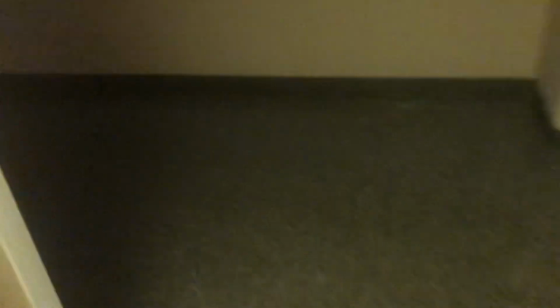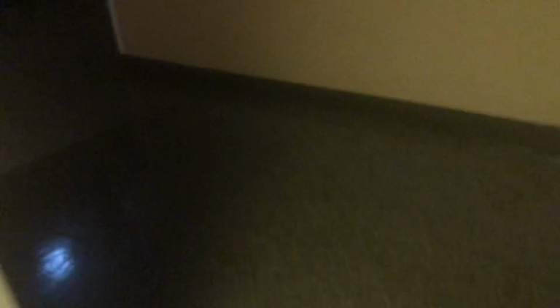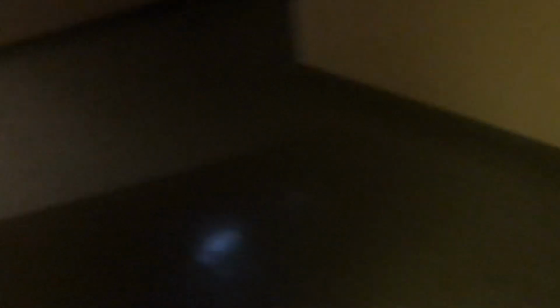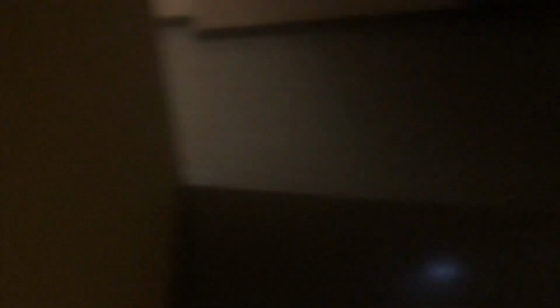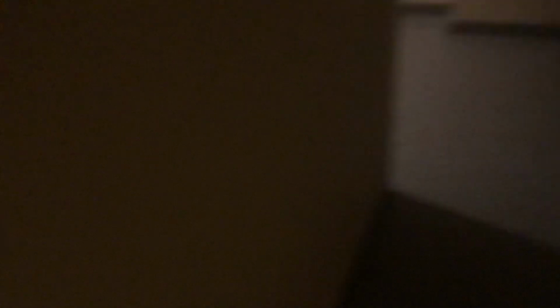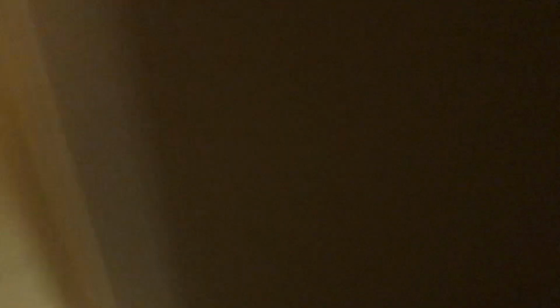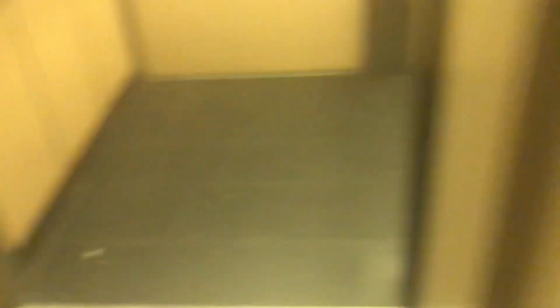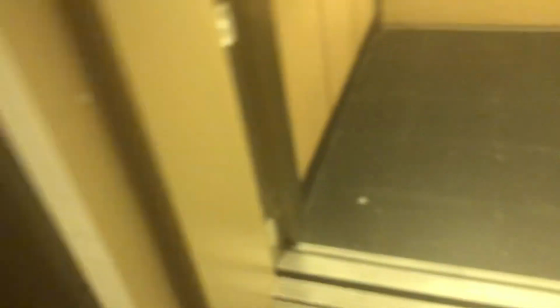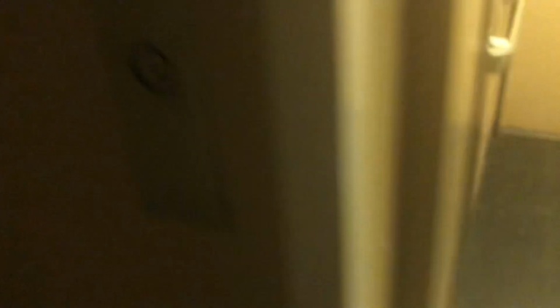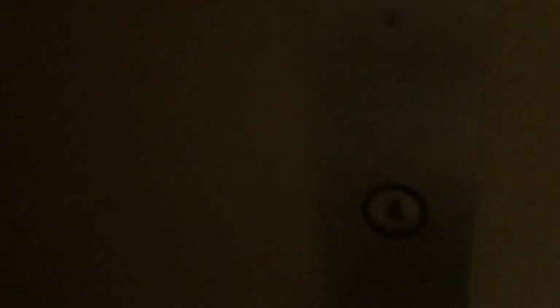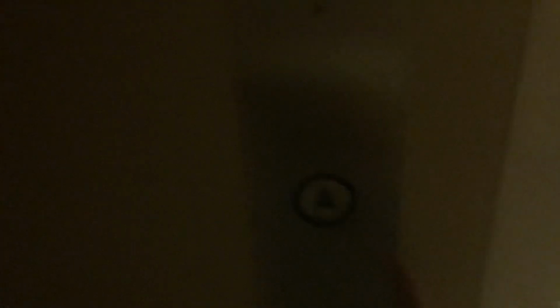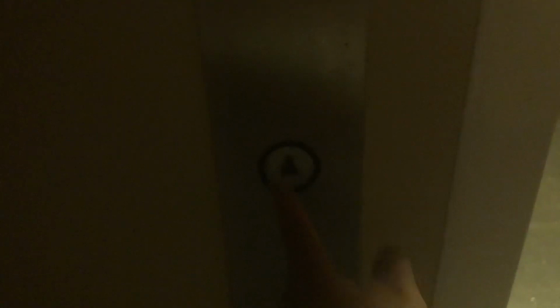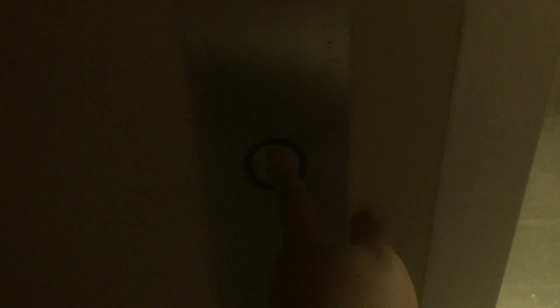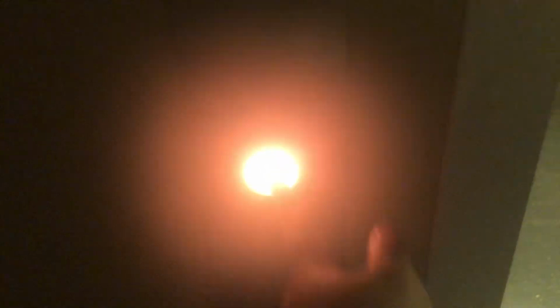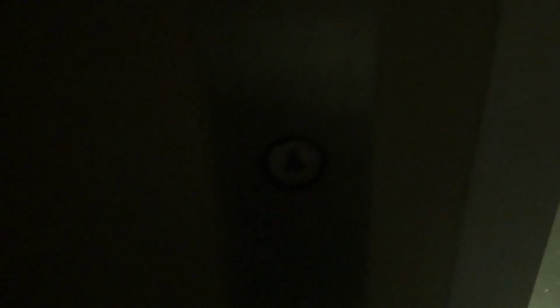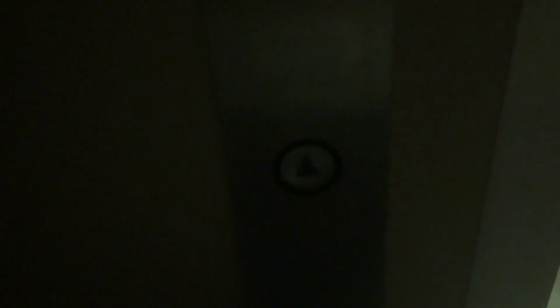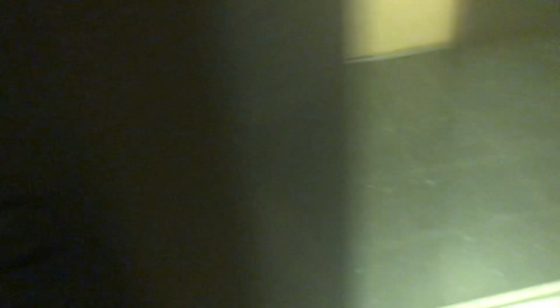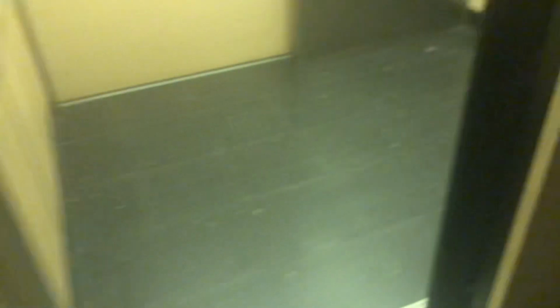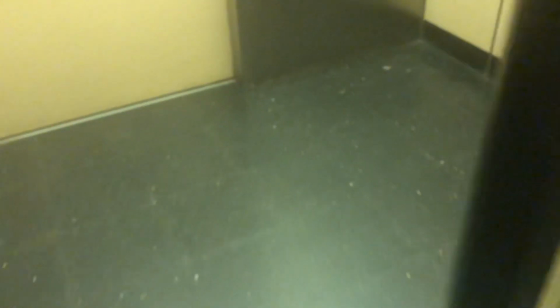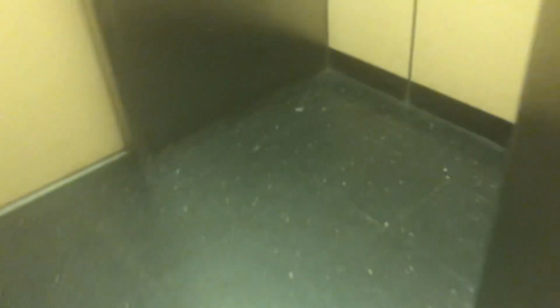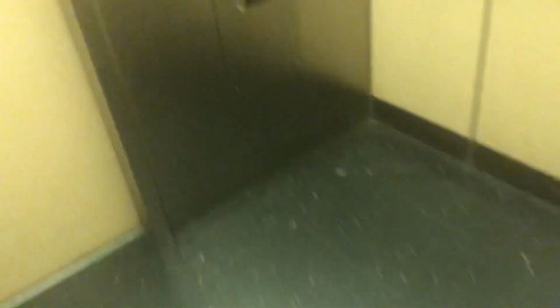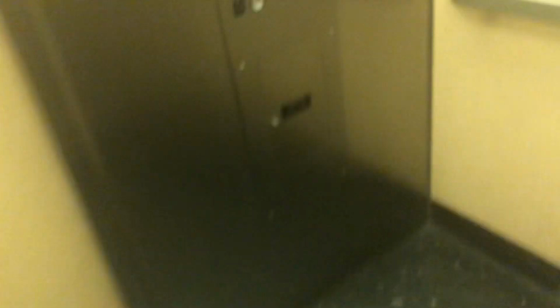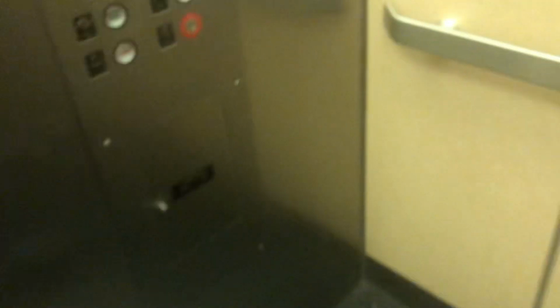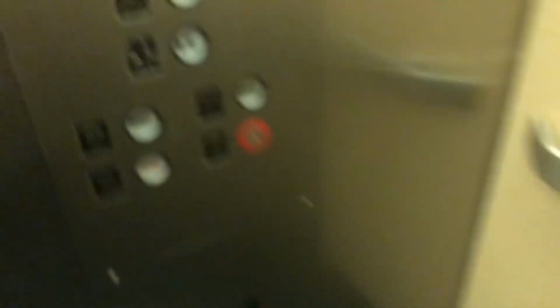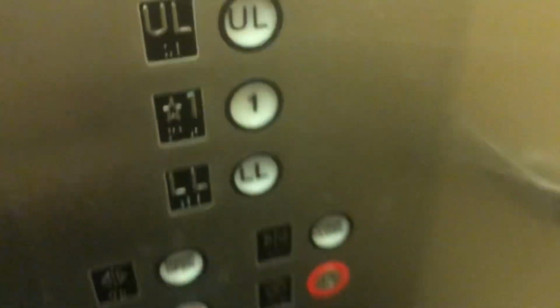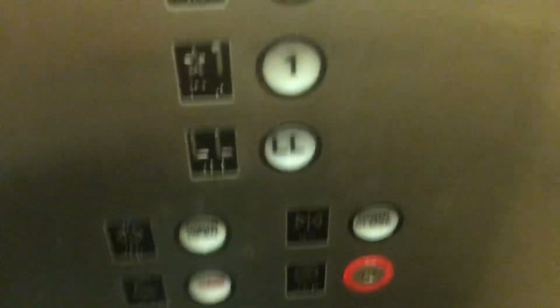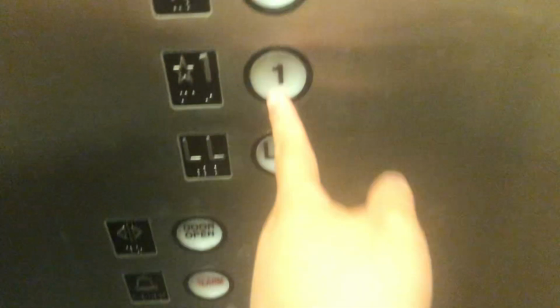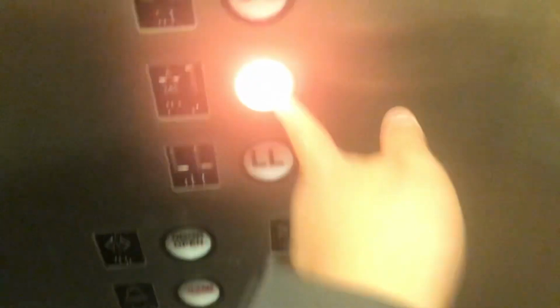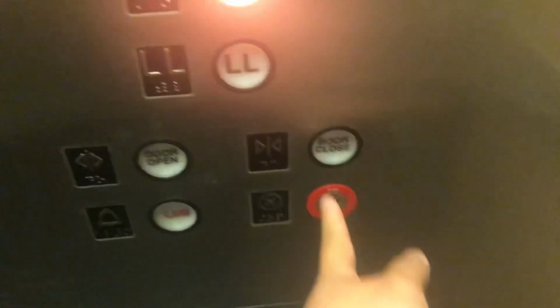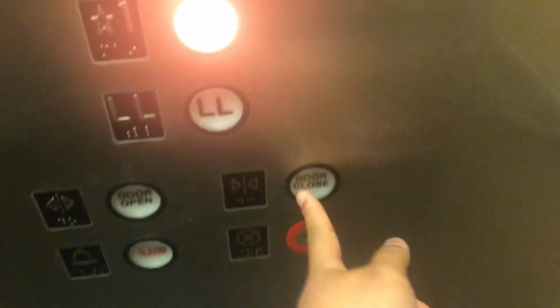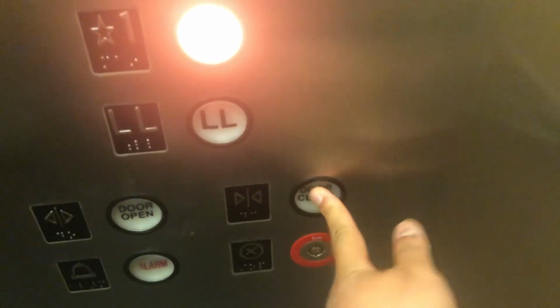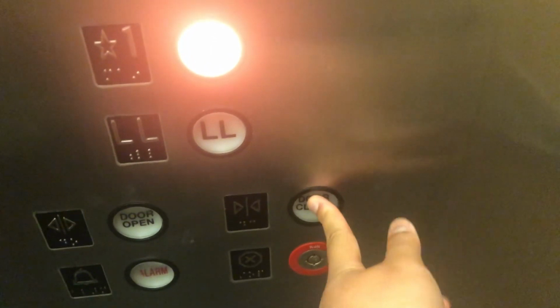Let's just quickly look at the call button. Very dark down here. Let's go to 1.